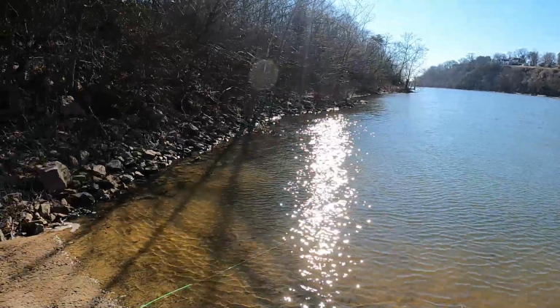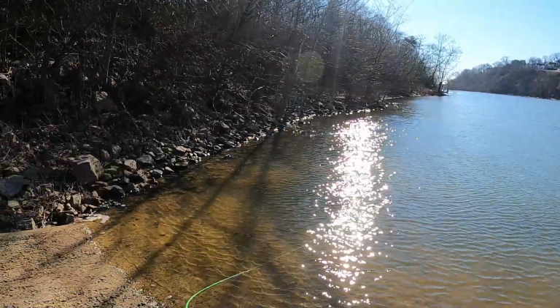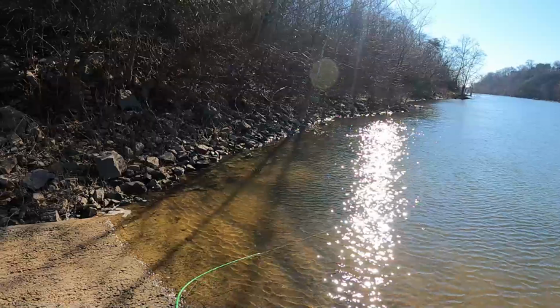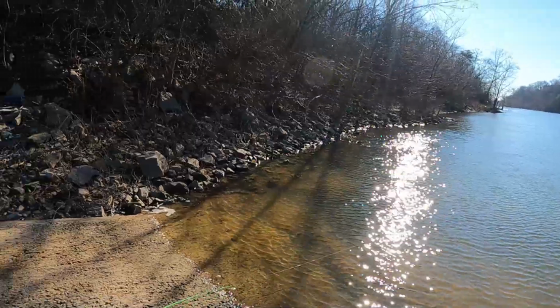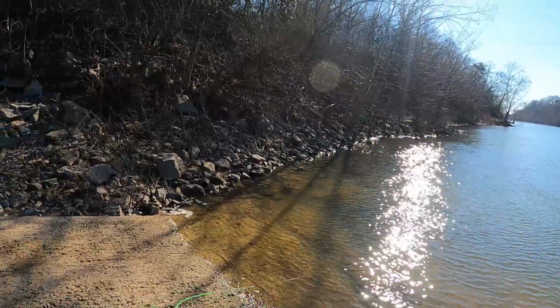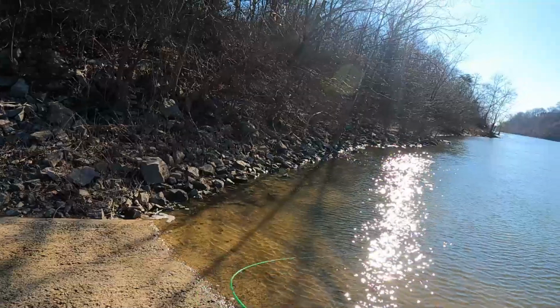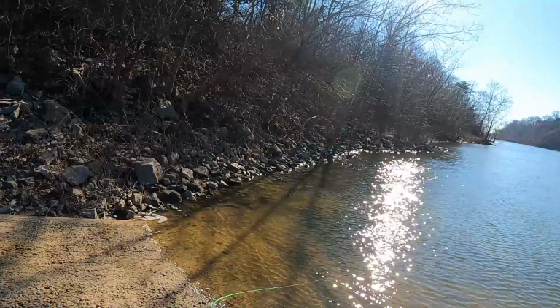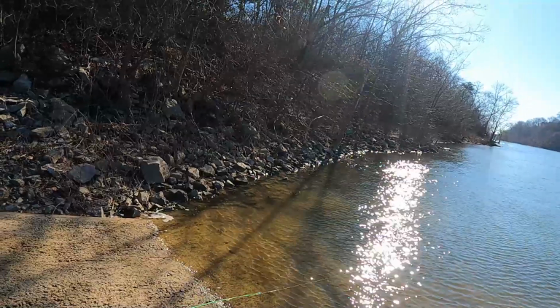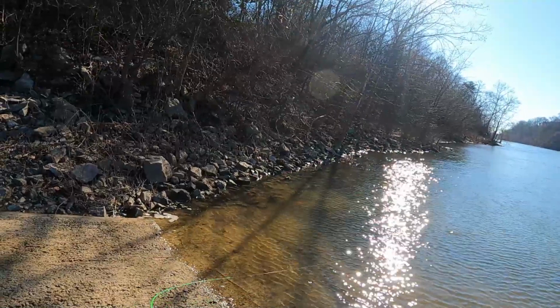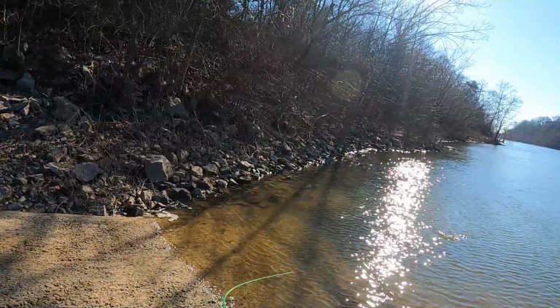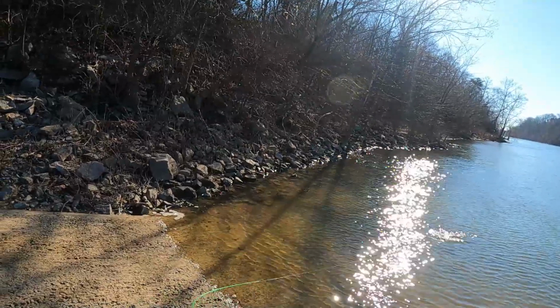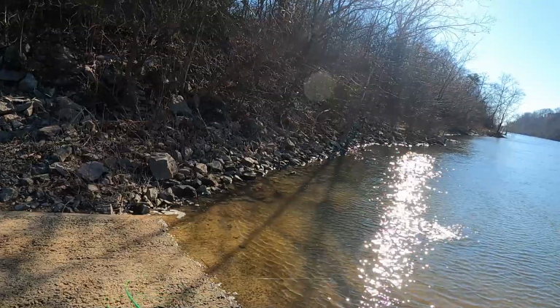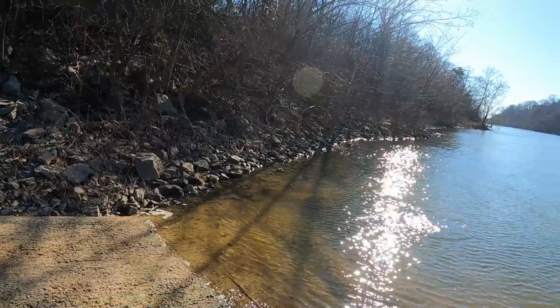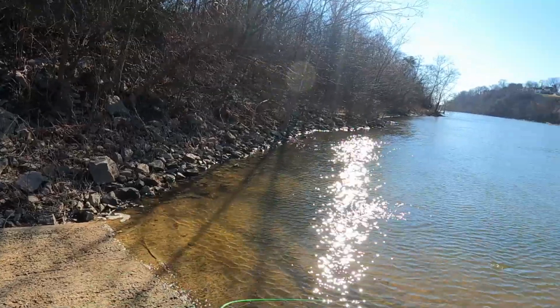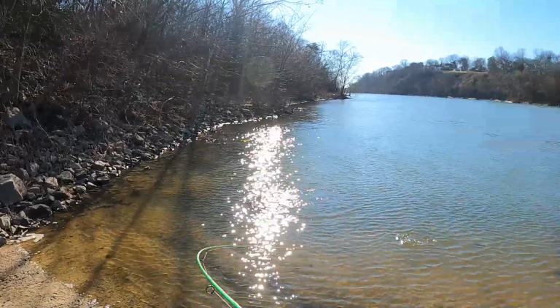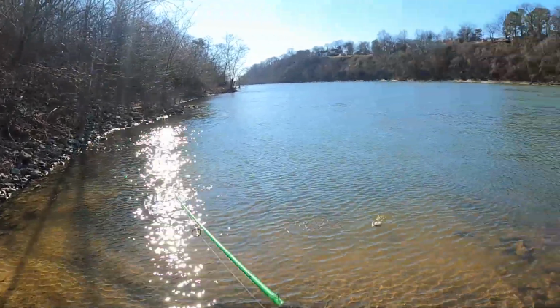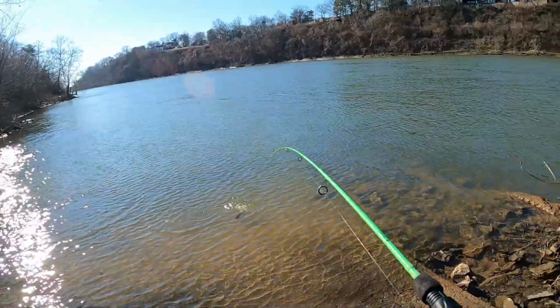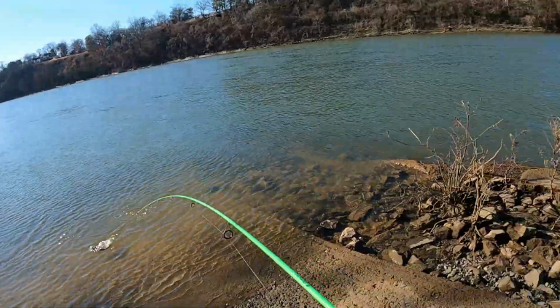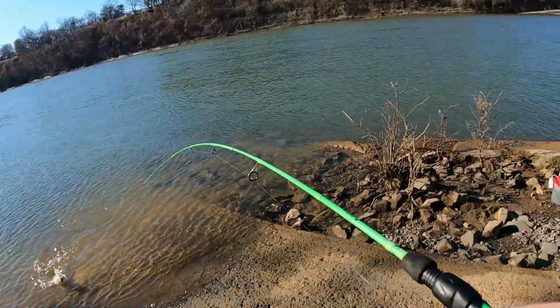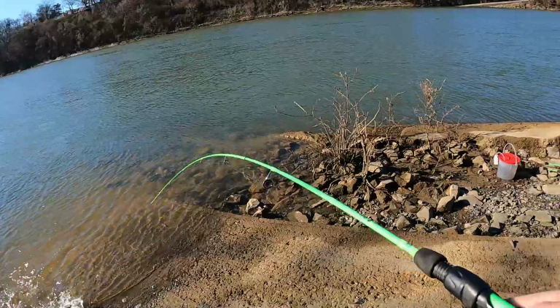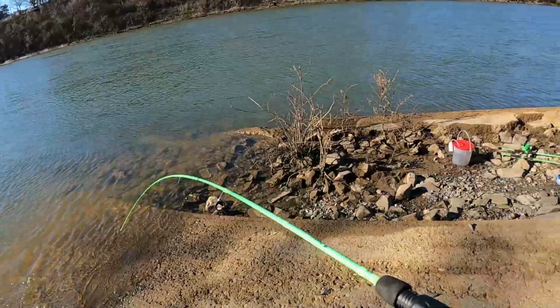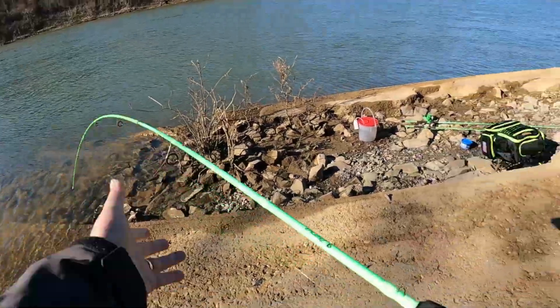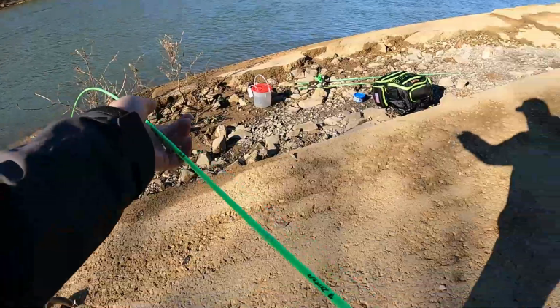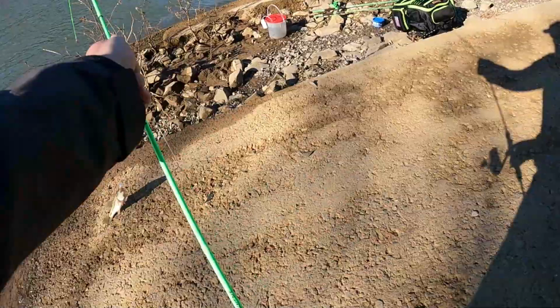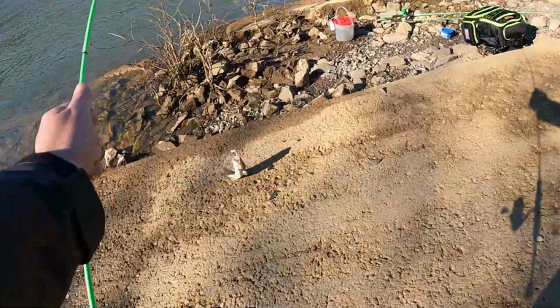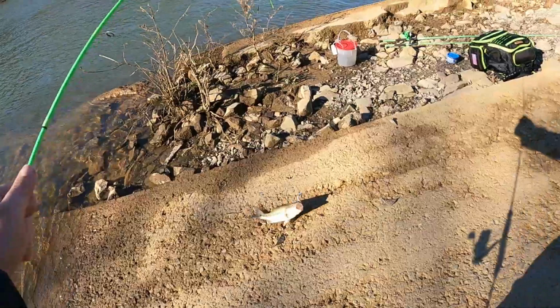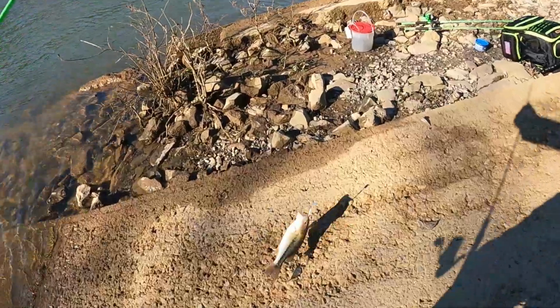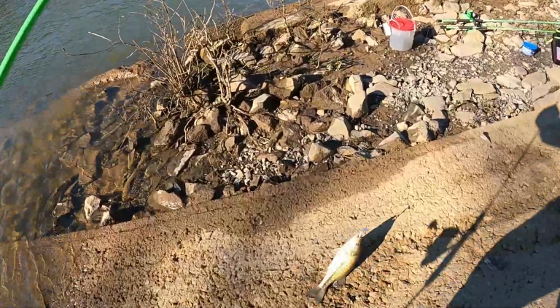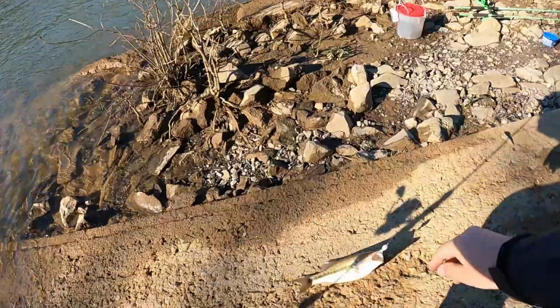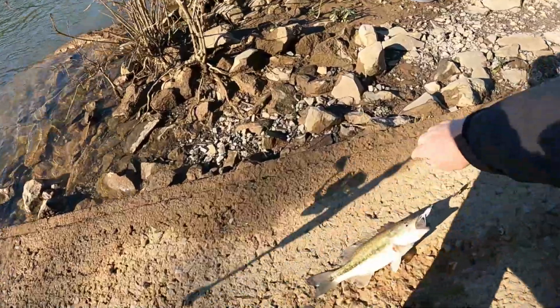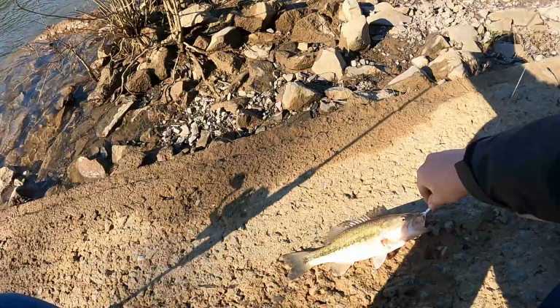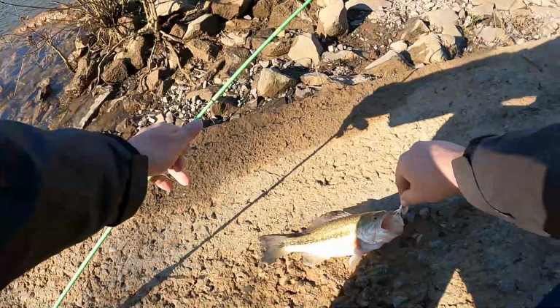There we go, there we go! First fish of the day — hope we can get this one in, decent size. Let's go, come in. On this ultralight — all righty, first fish of the day on the rooster tail!